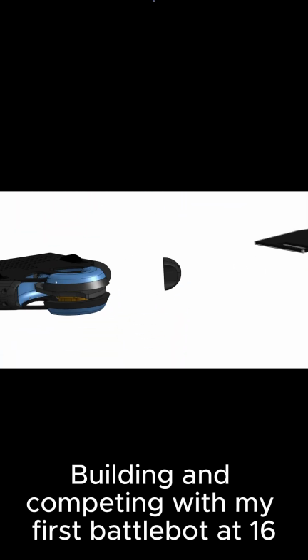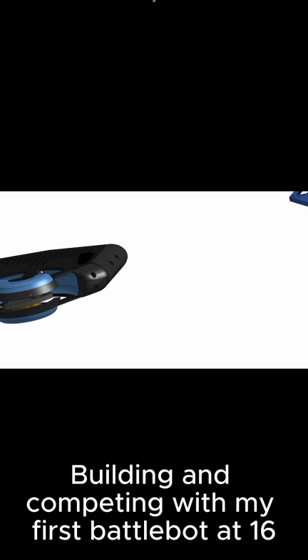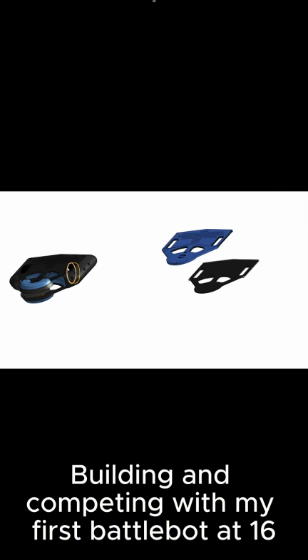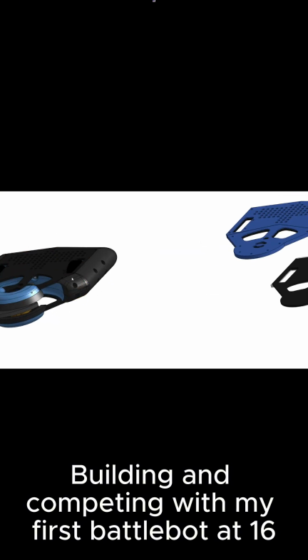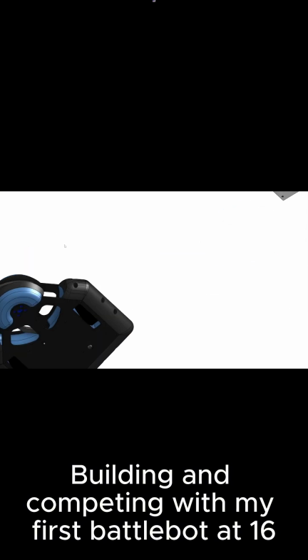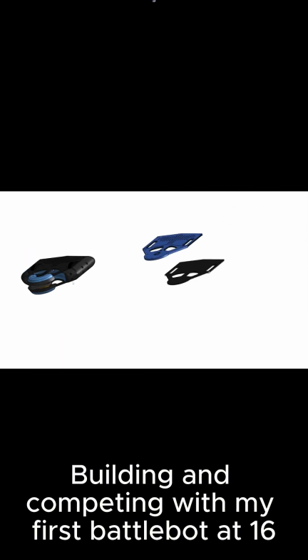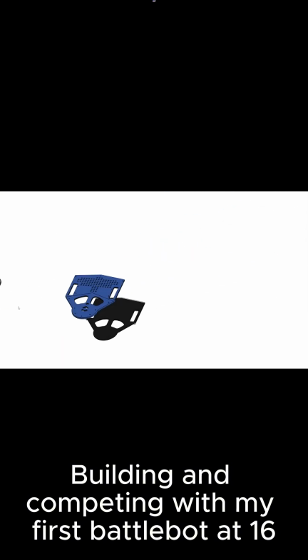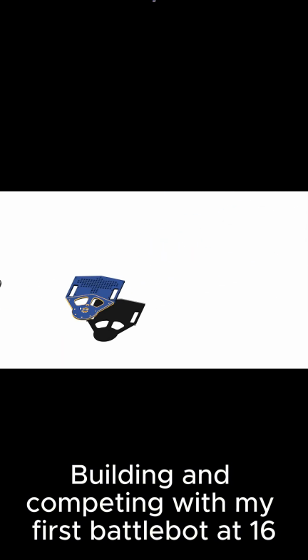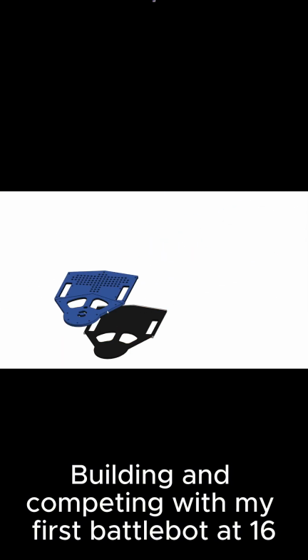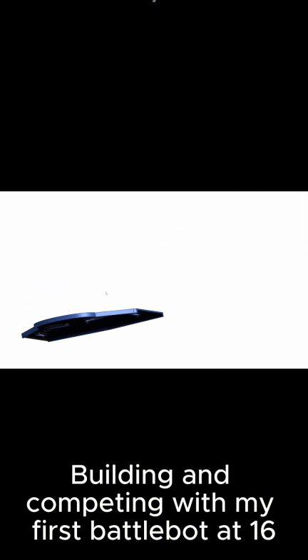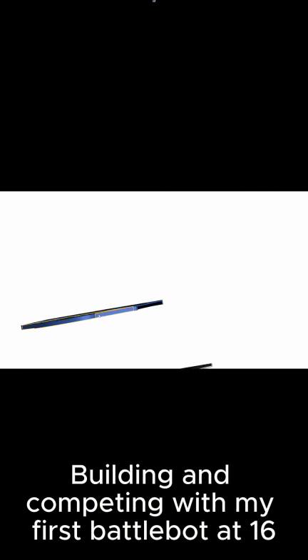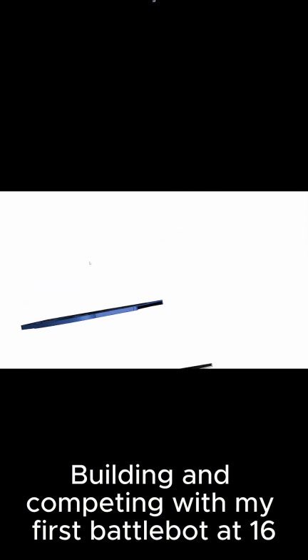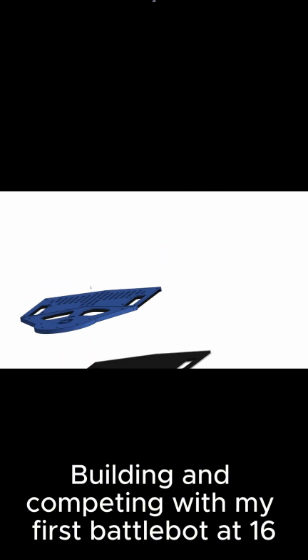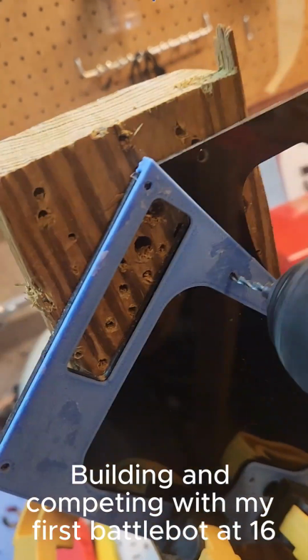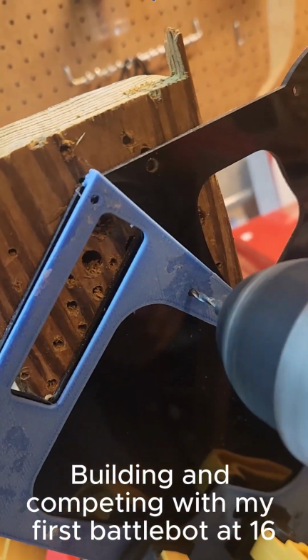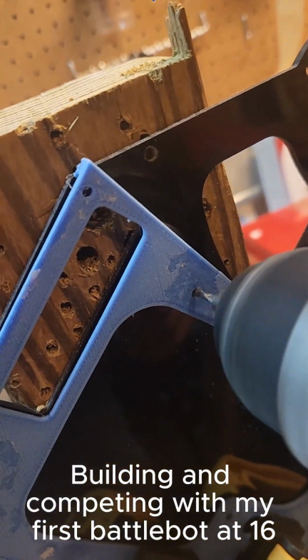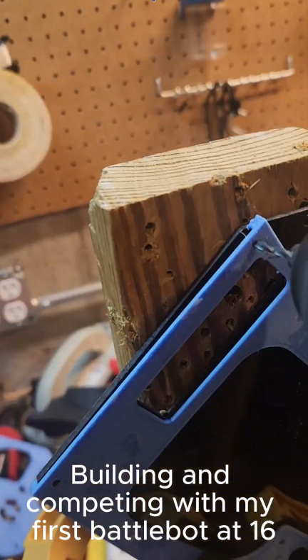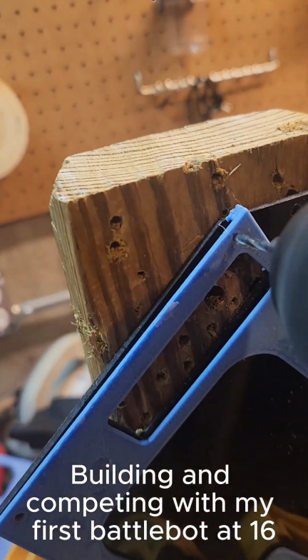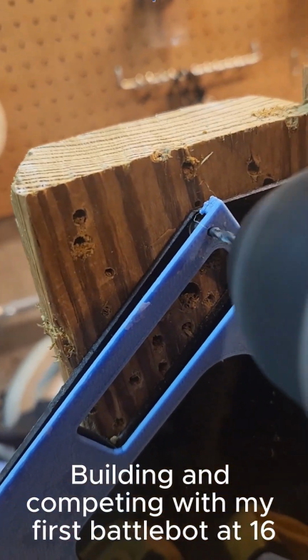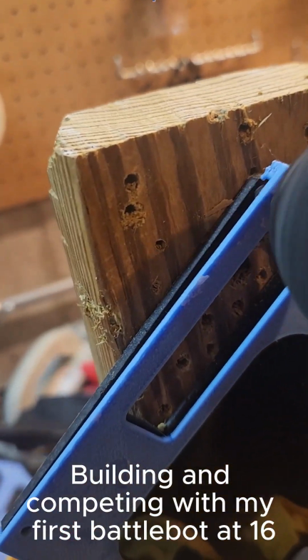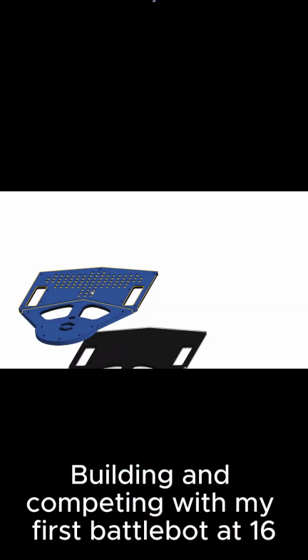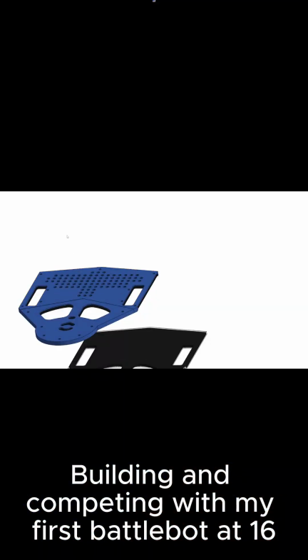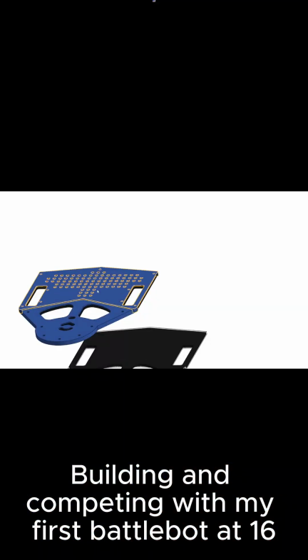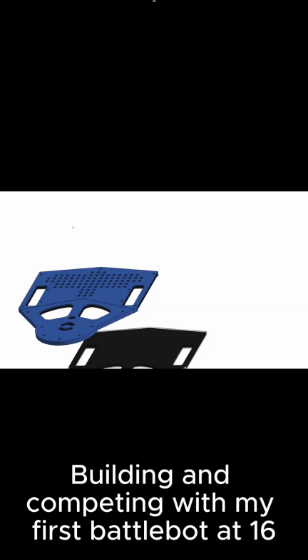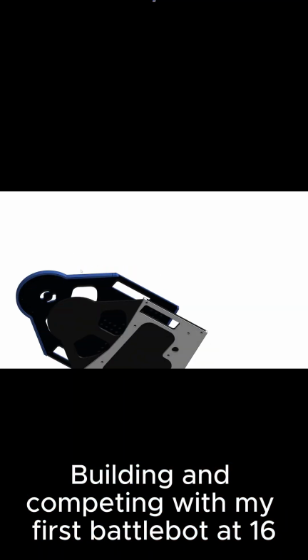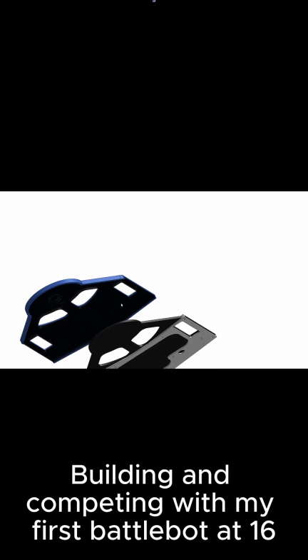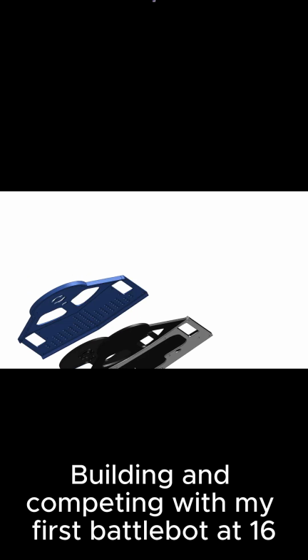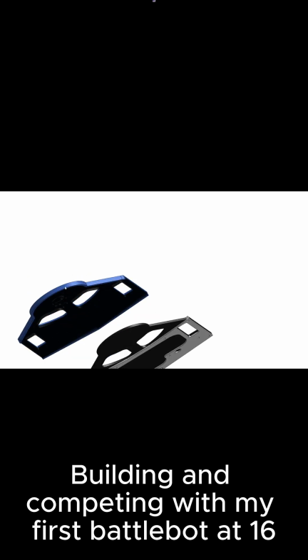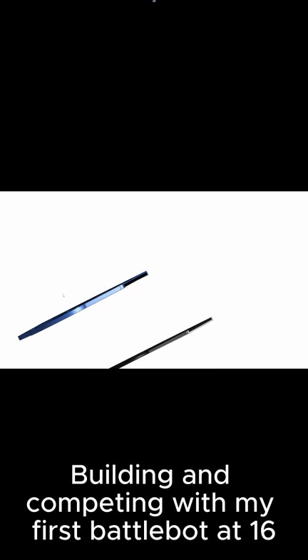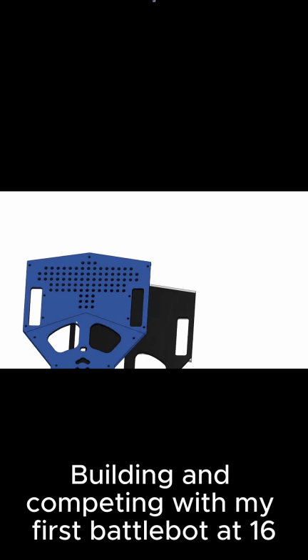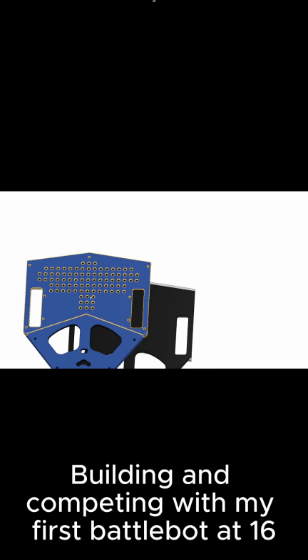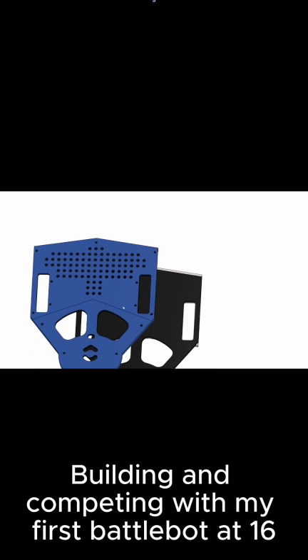The cool part for the top and bottom plate is that I drill those holes myself using templates that I printed. It saved me about 40 bucks just doing that. Basically I just put the plate into the template and then drill the hole straight through.